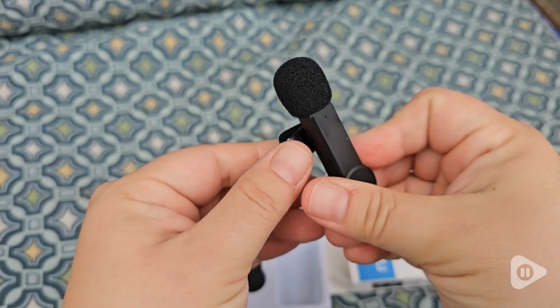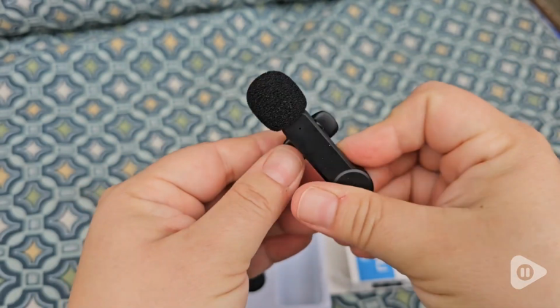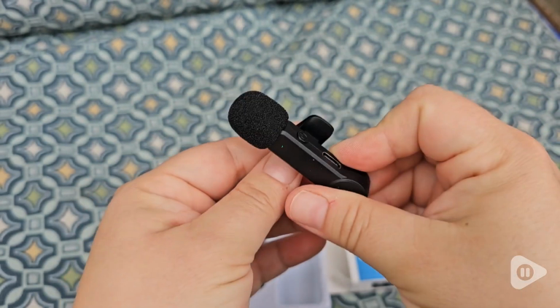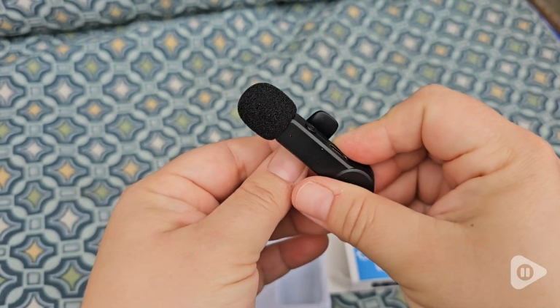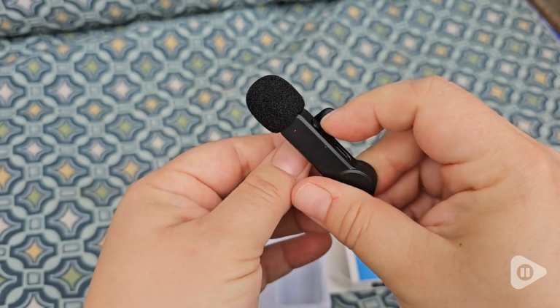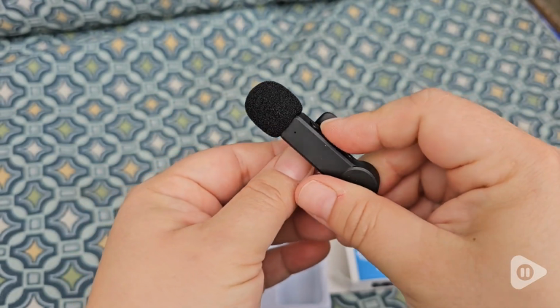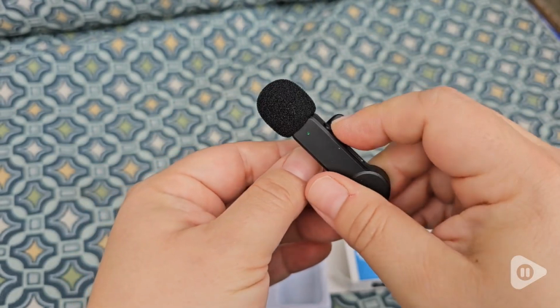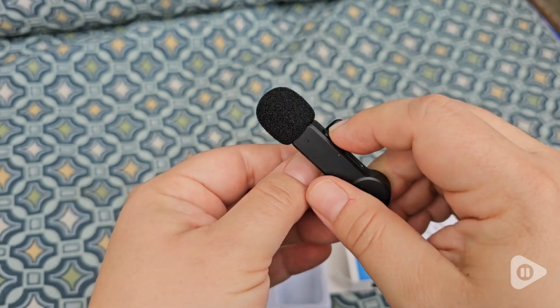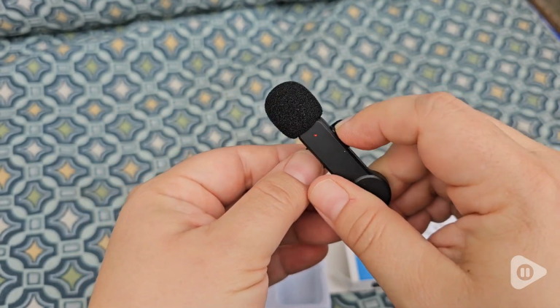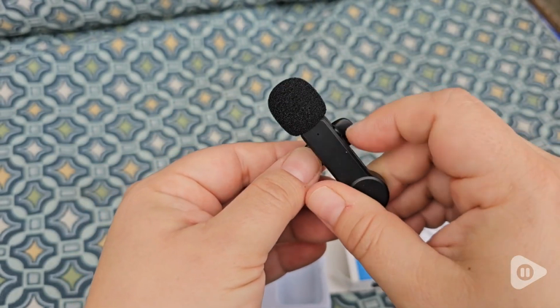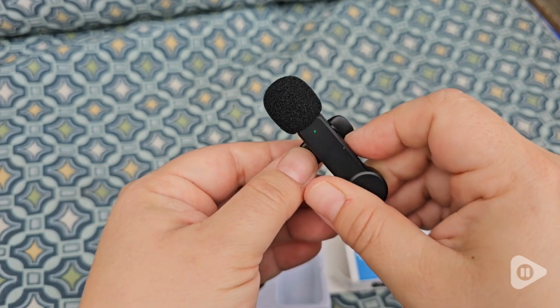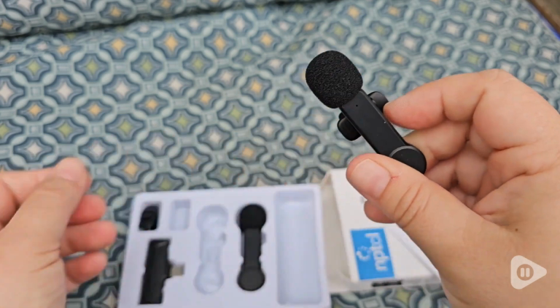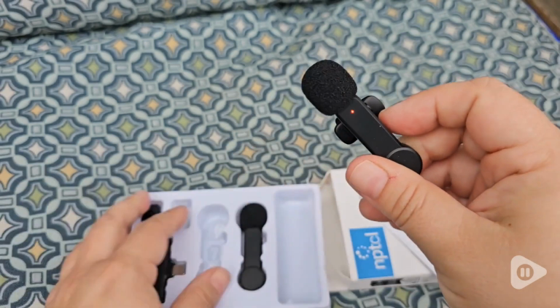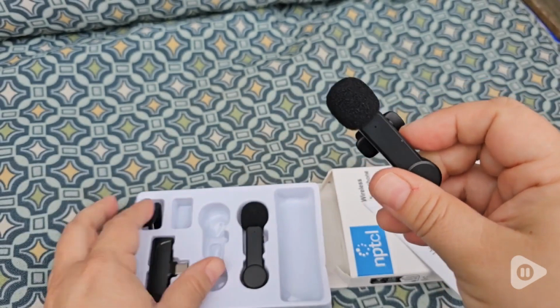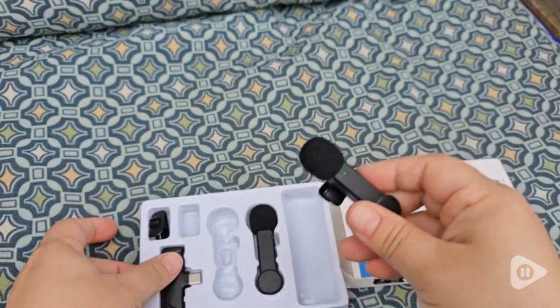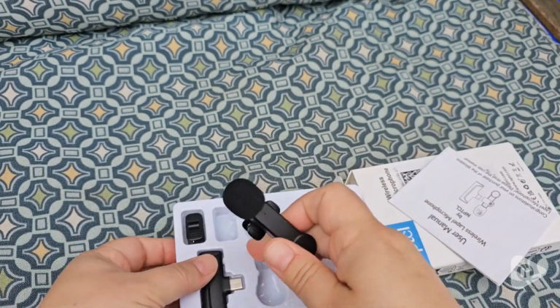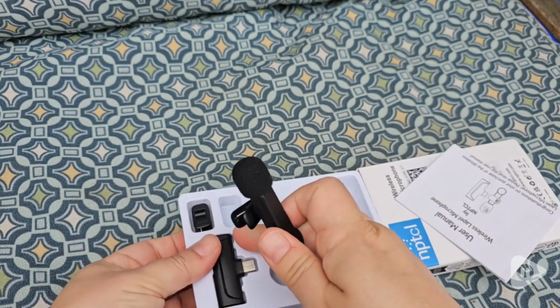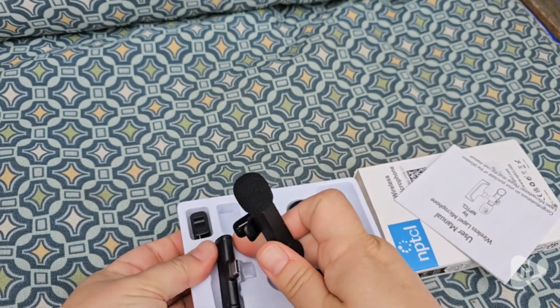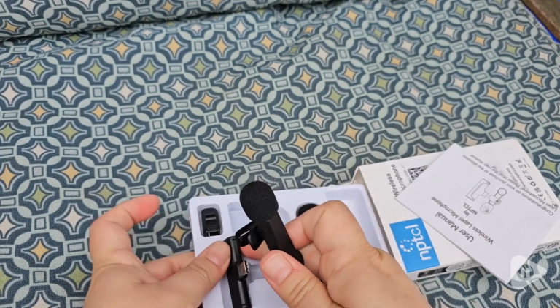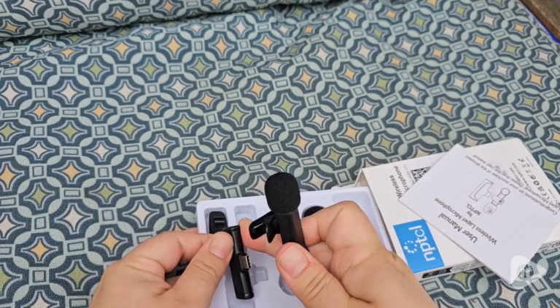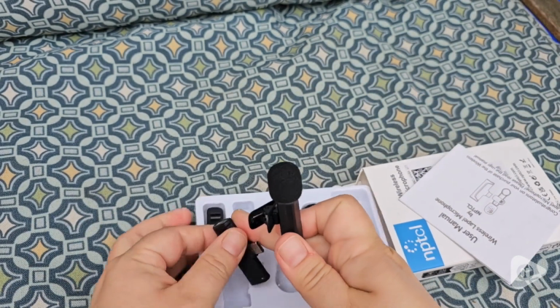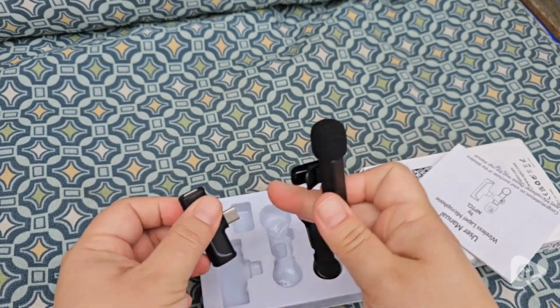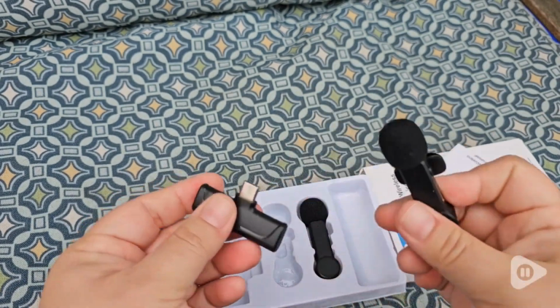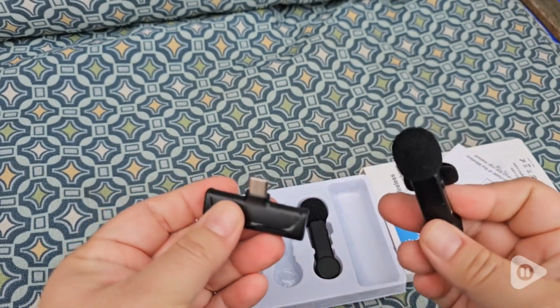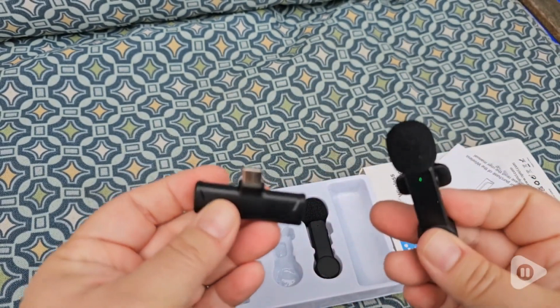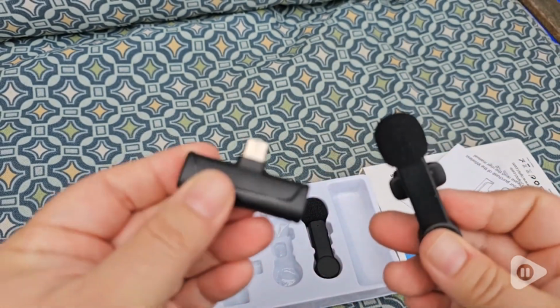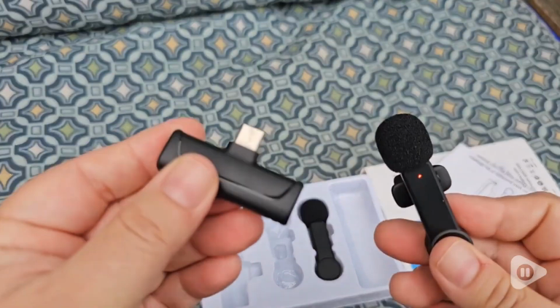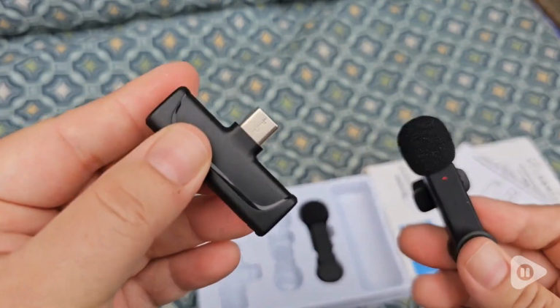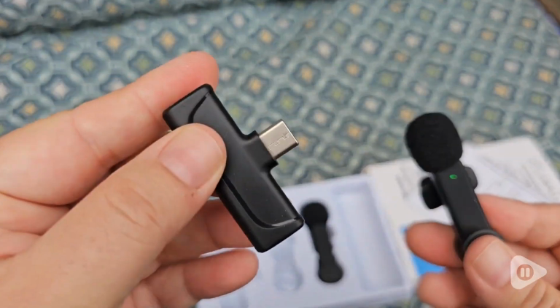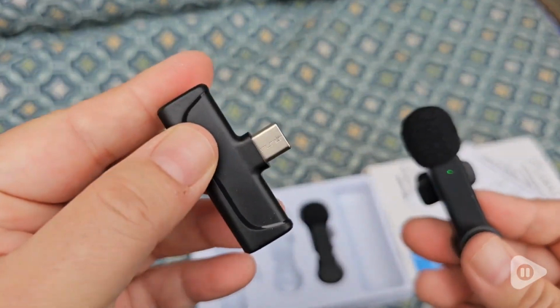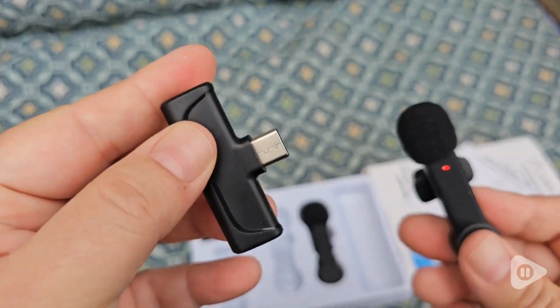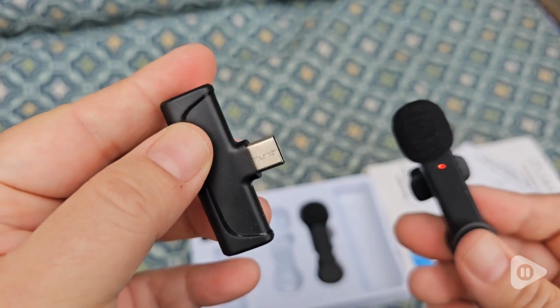It's really easy to pair with your phone. All you have to do is plug in the receiver into your phone and push the button on the mic, and they pair really easily.